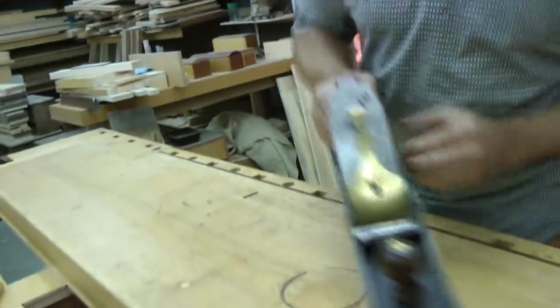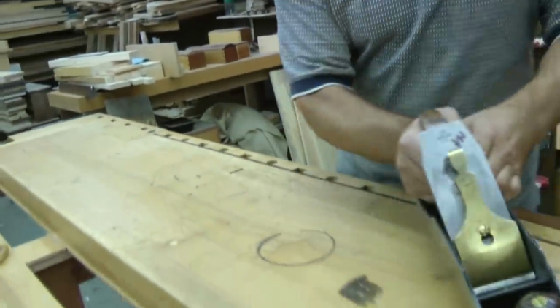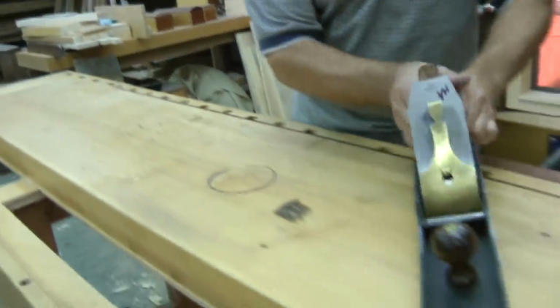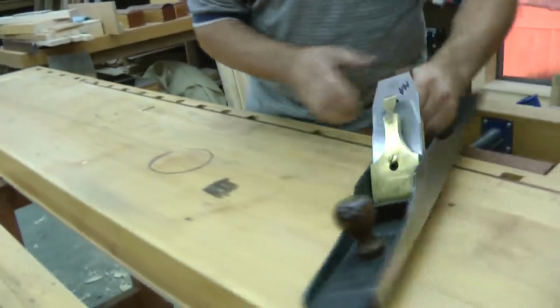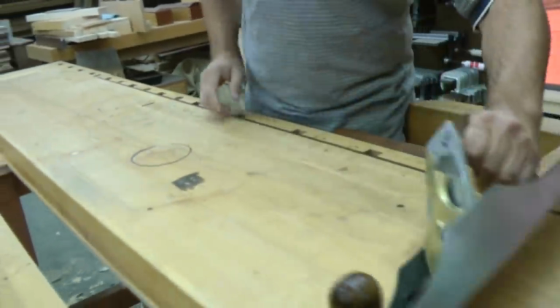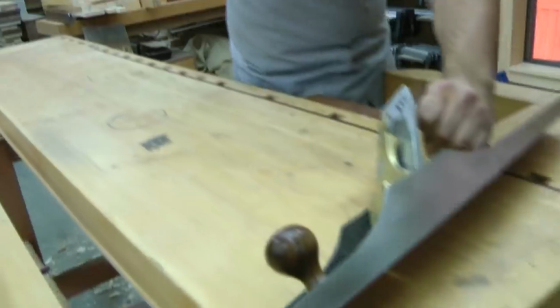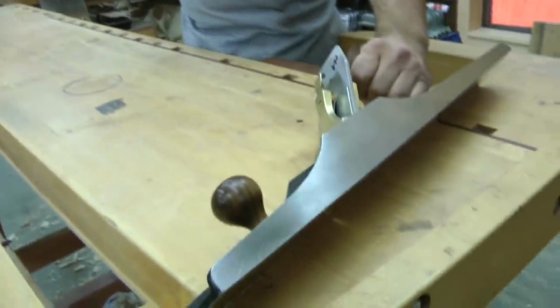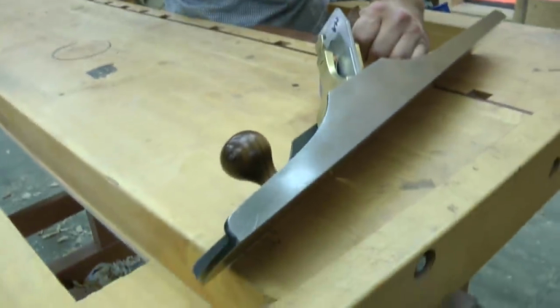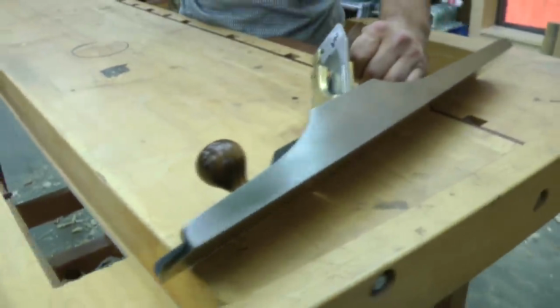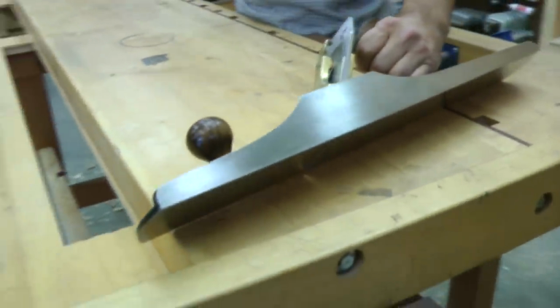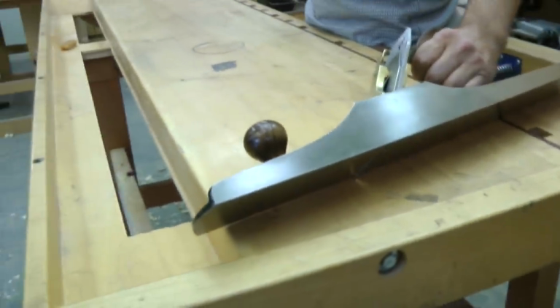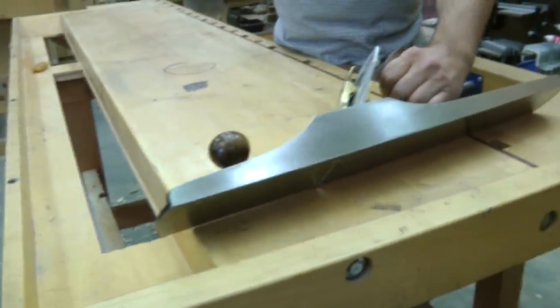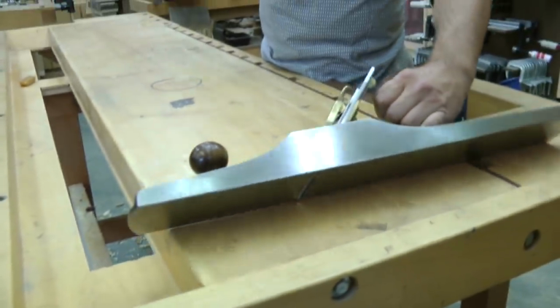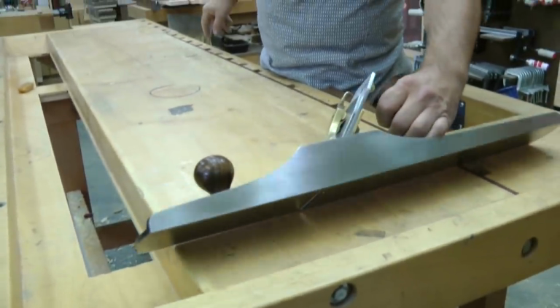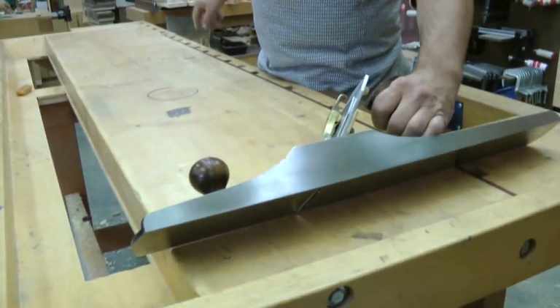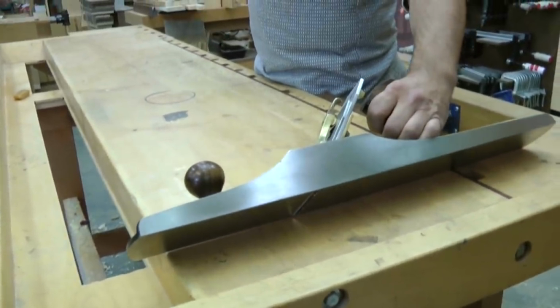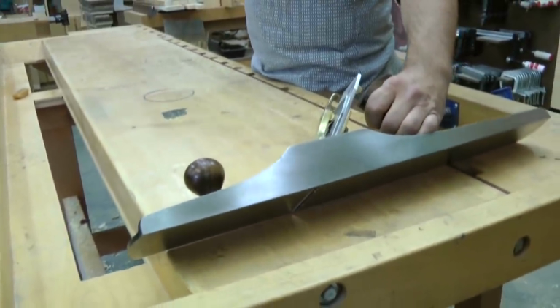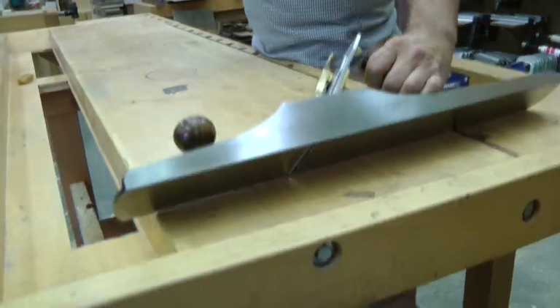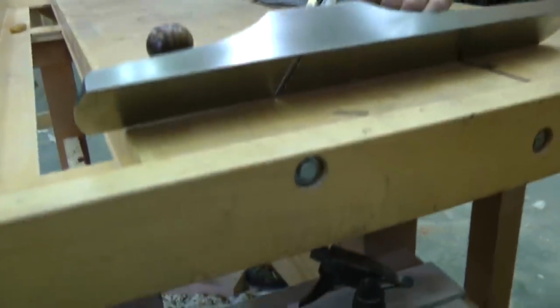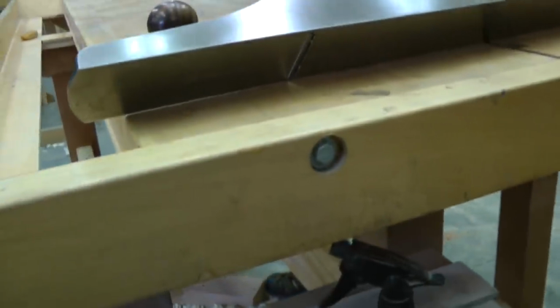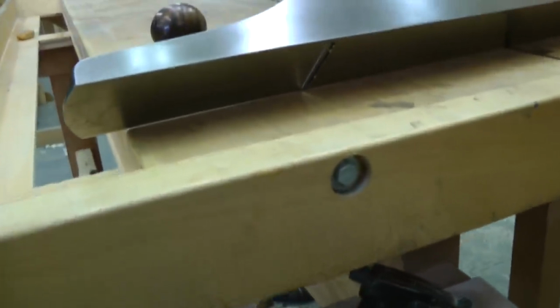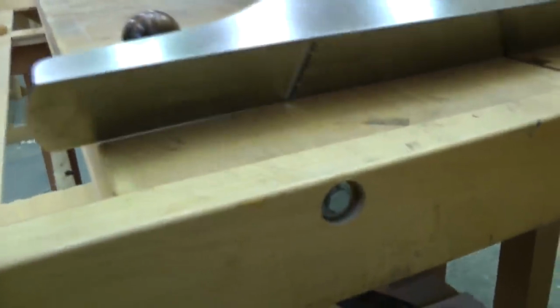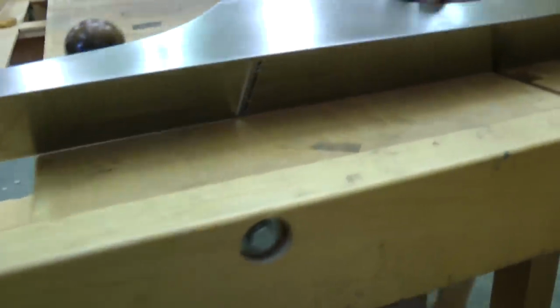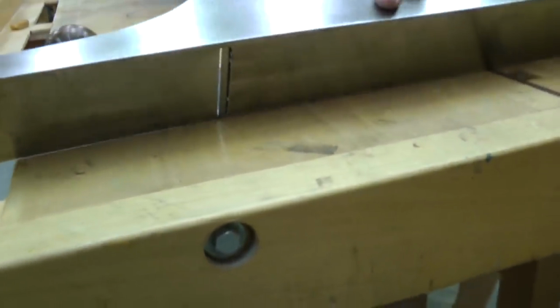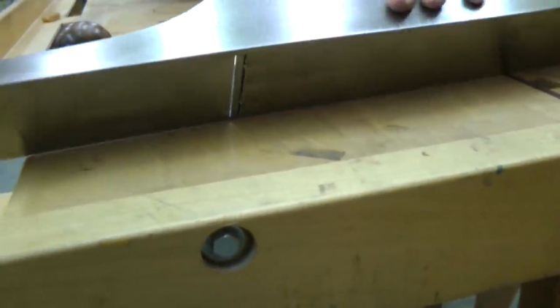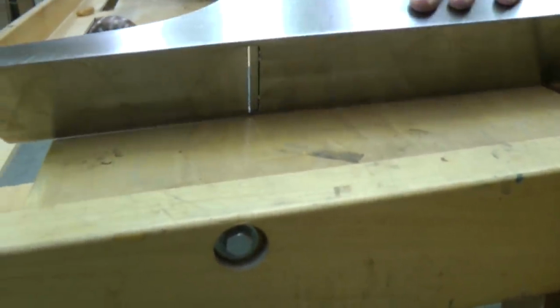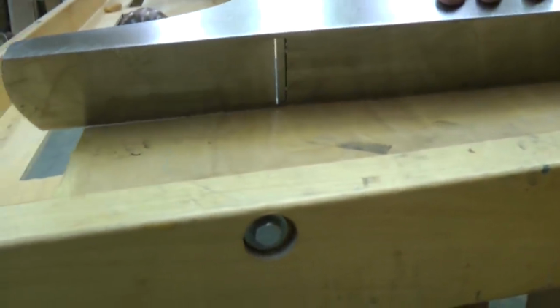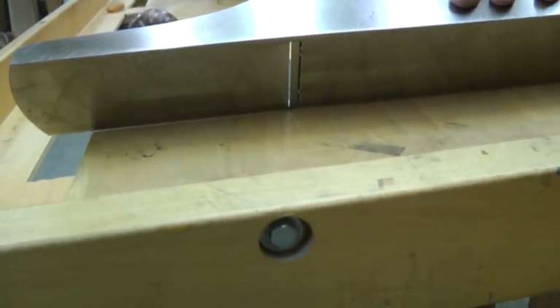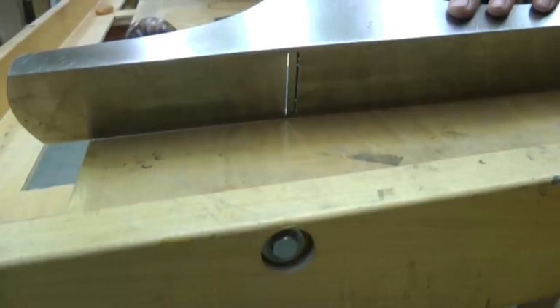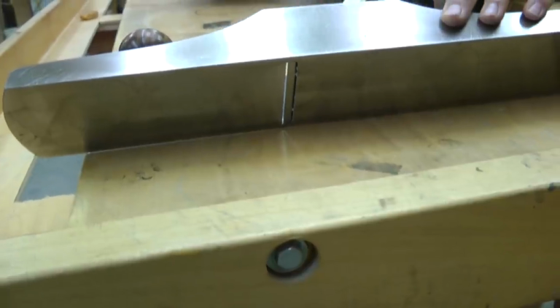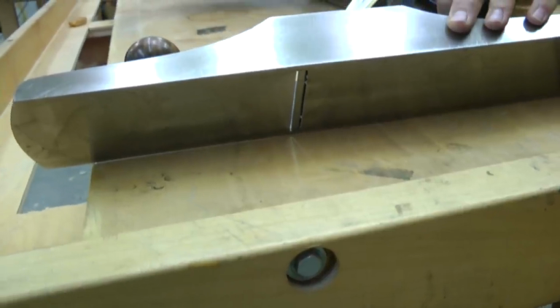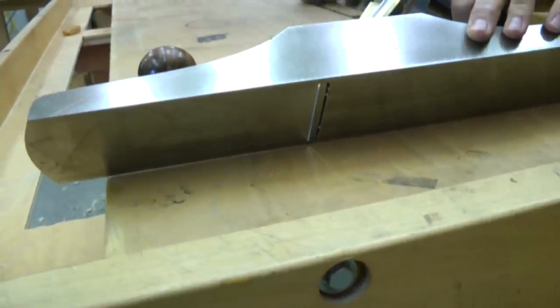I'm just going to use the edge of my plane to see if I can identify it even better. I want my glasses, please. The nice thing about a long-bodied plane like this, I can come in and I see a pretty good hump right there.